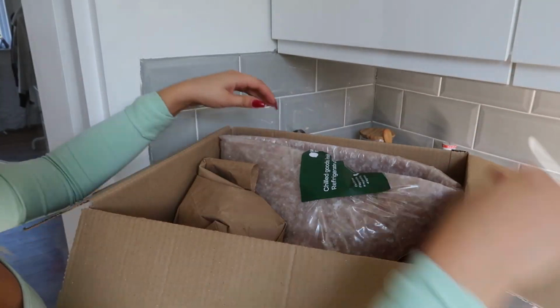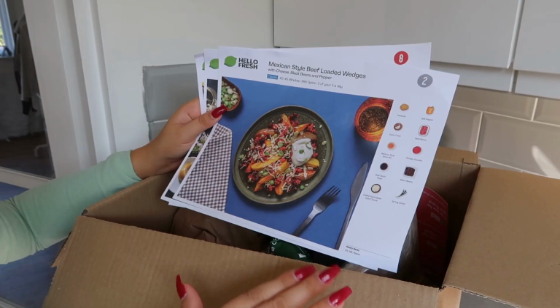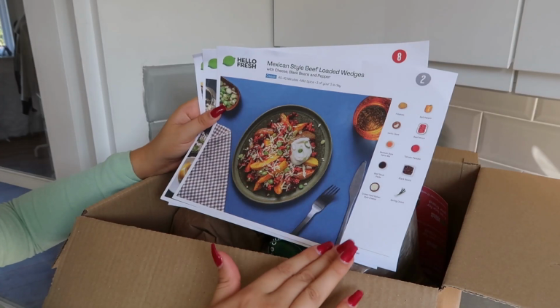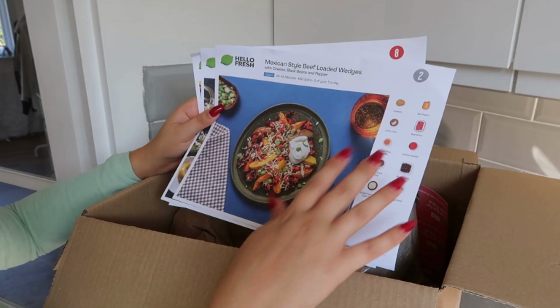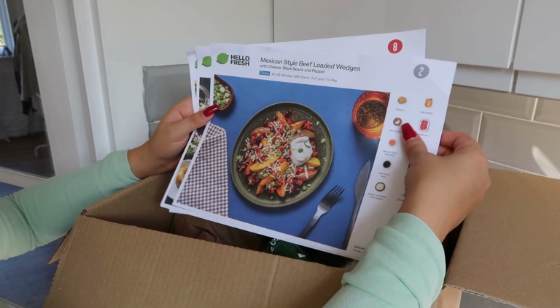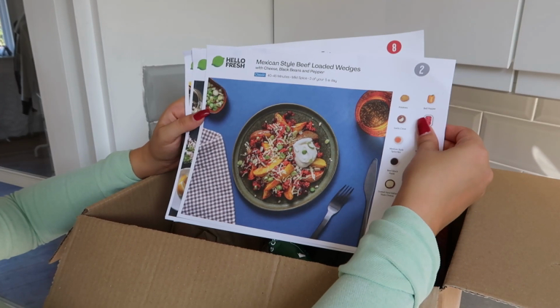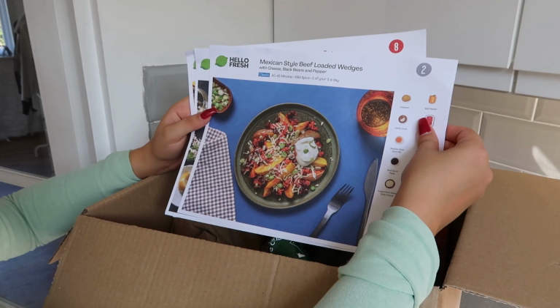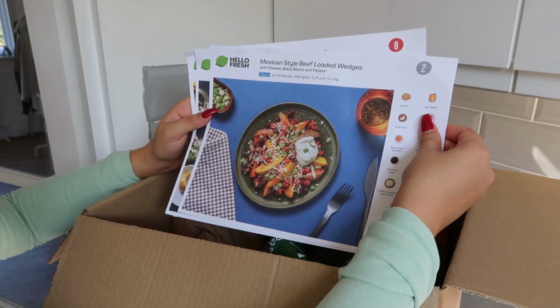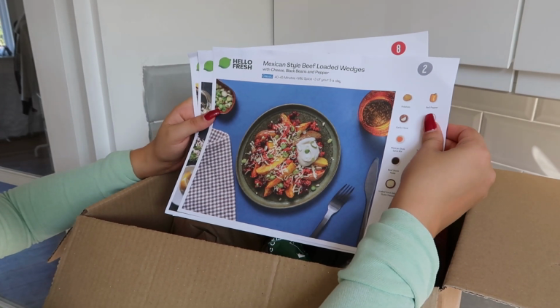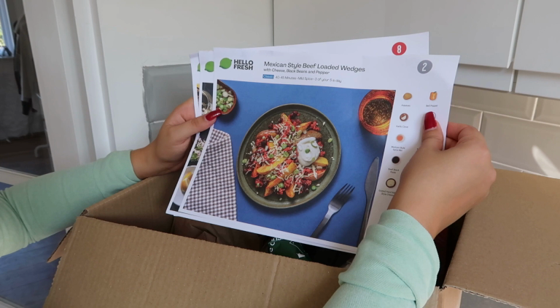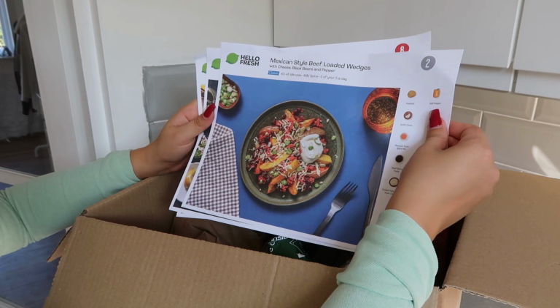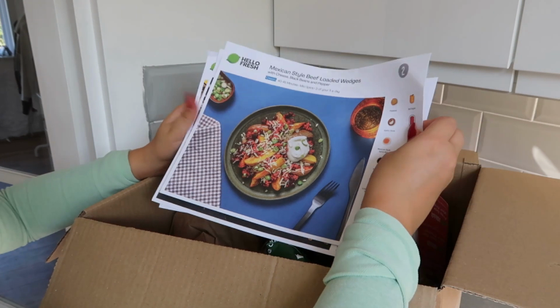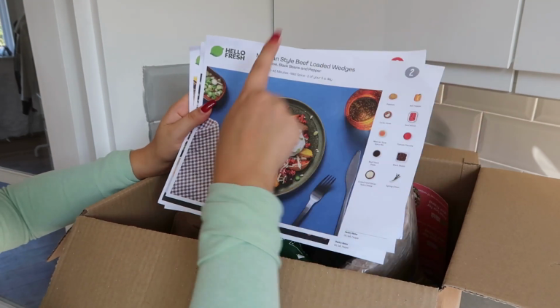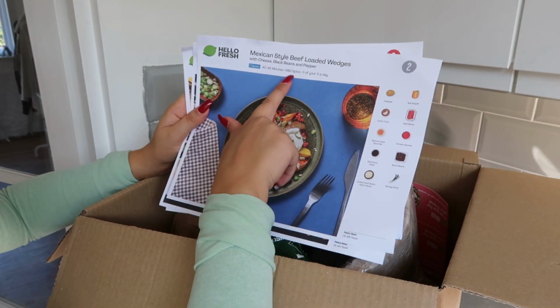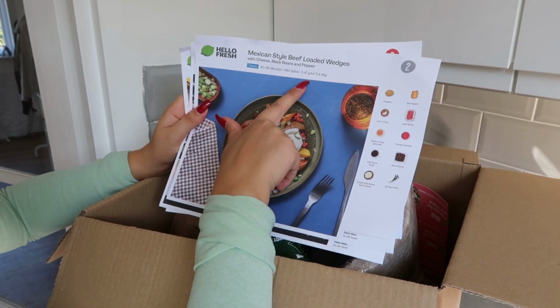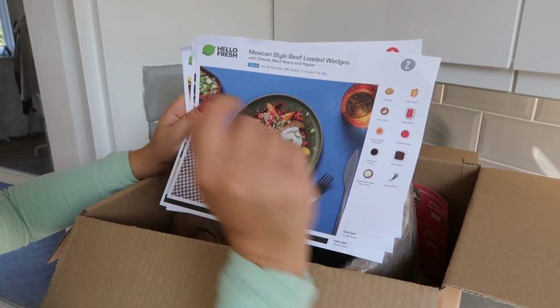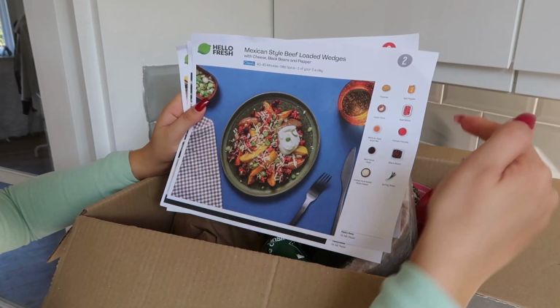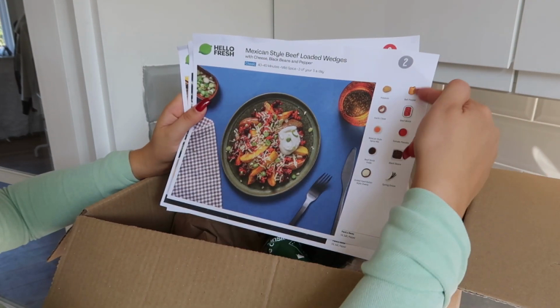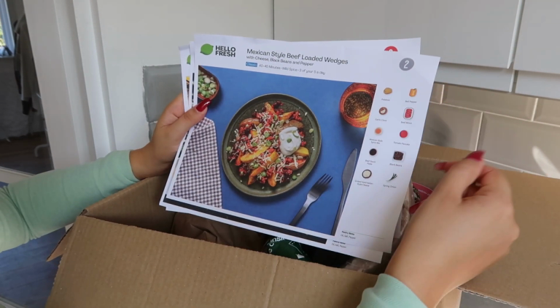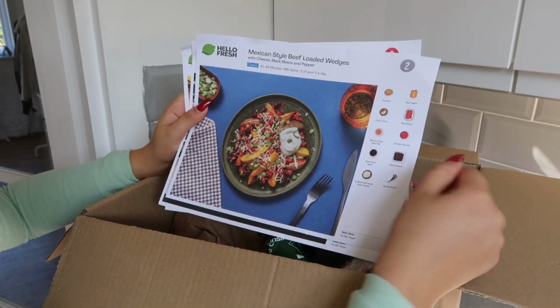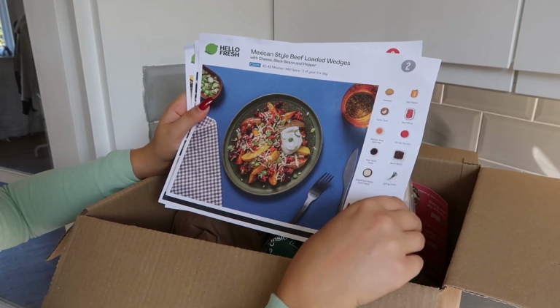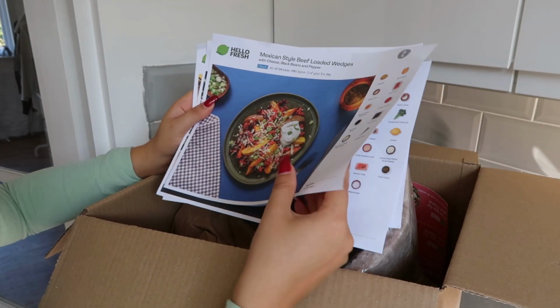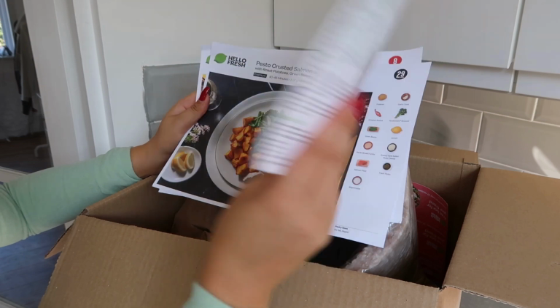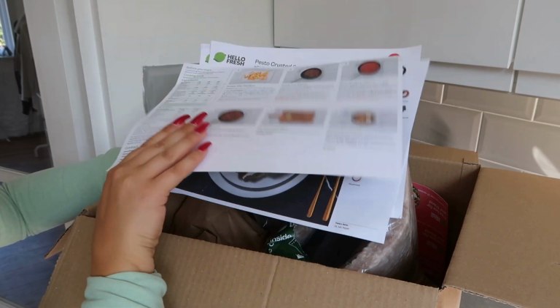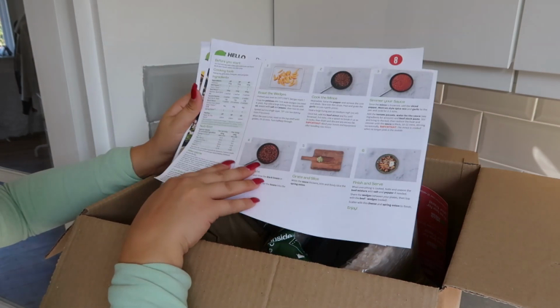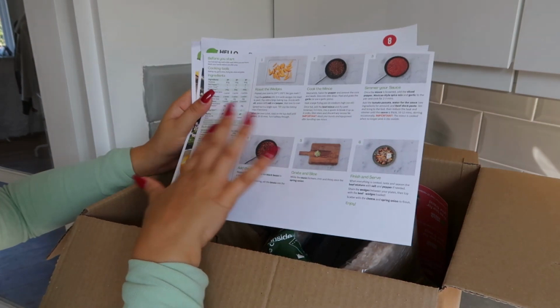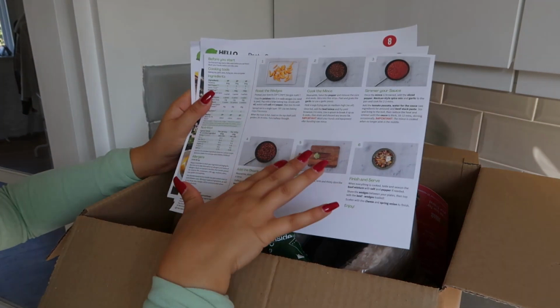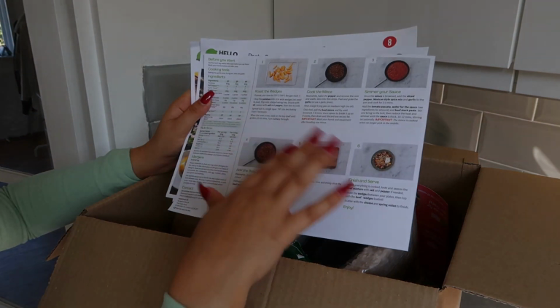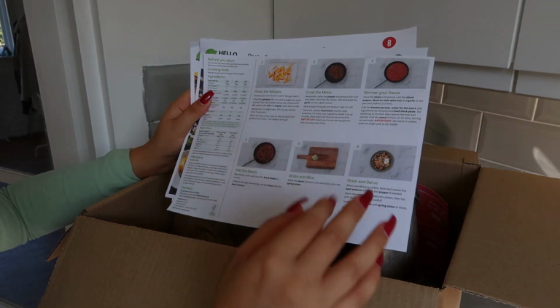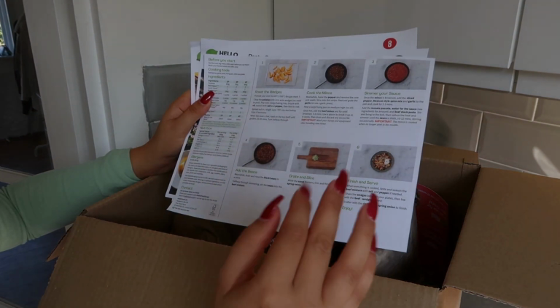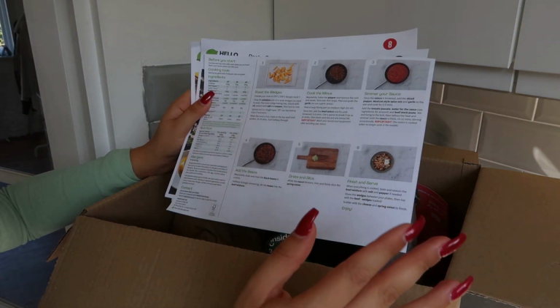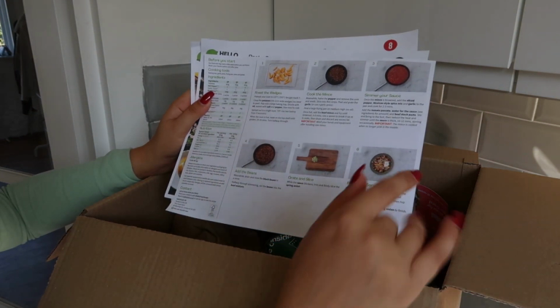The first dish I got is this Mexican style beef loaded wedges. You can see how spicy it is. Here you can see the ingredients, and on the back you can see the steps on how to prepare this dish.